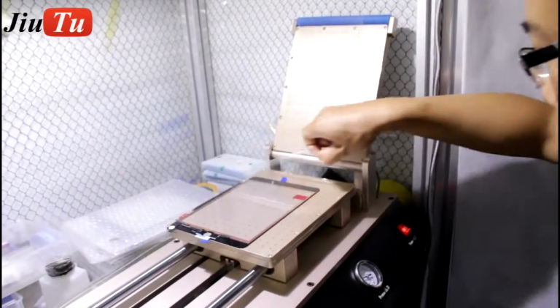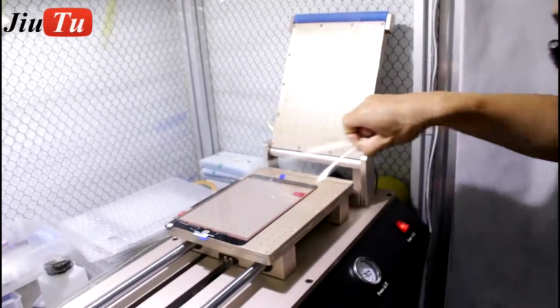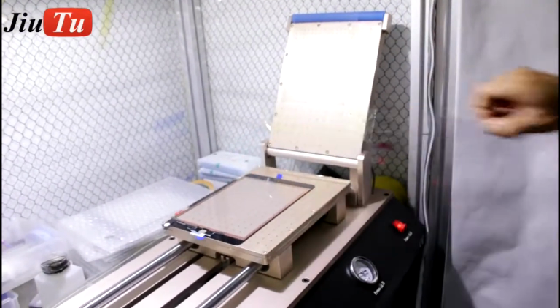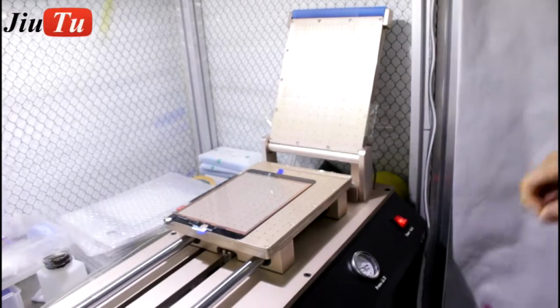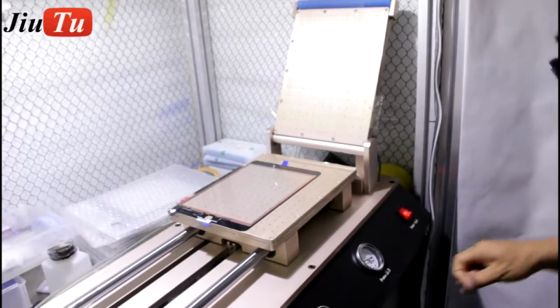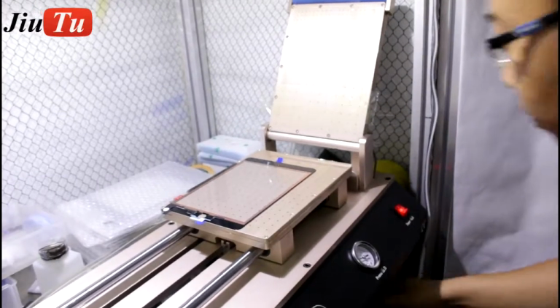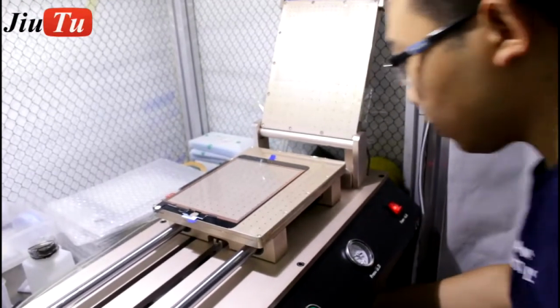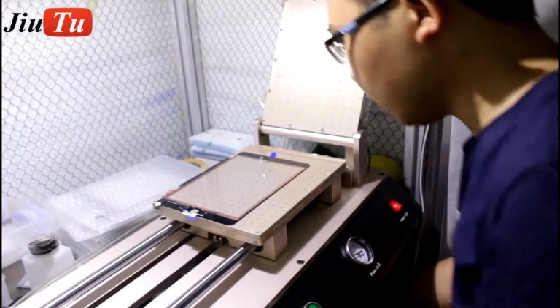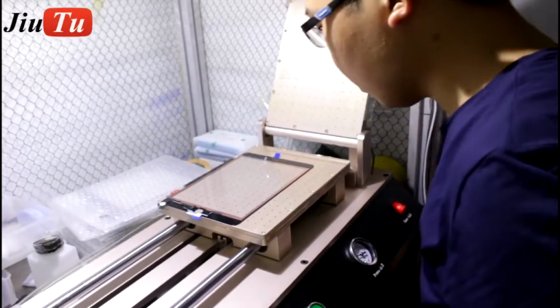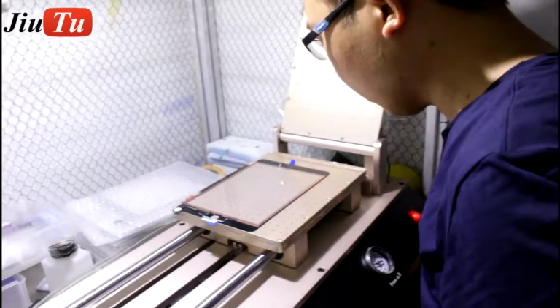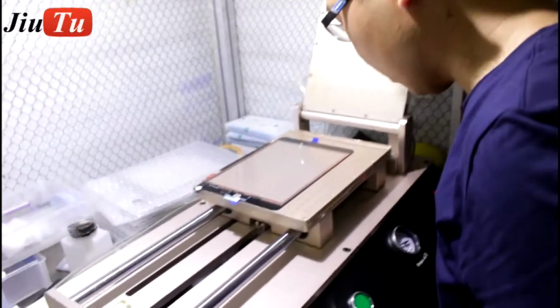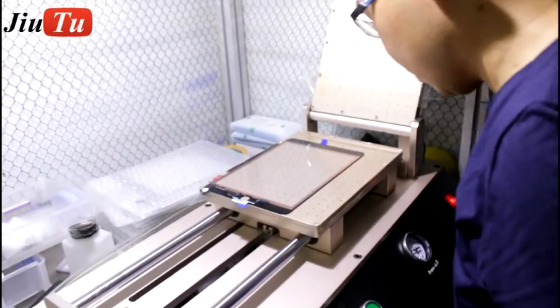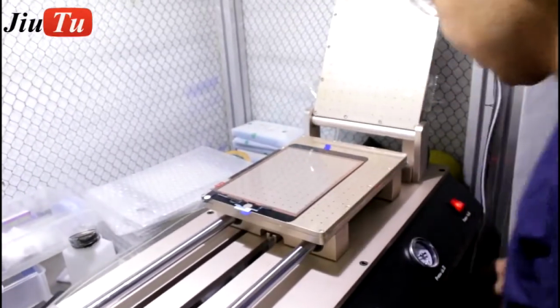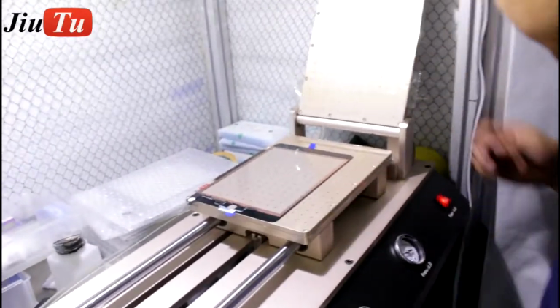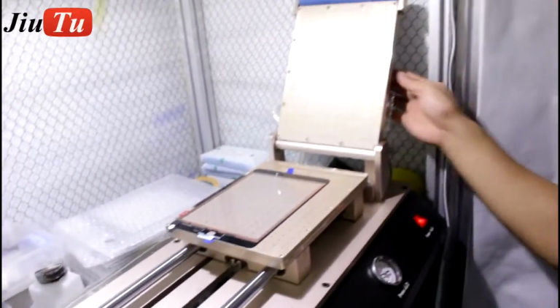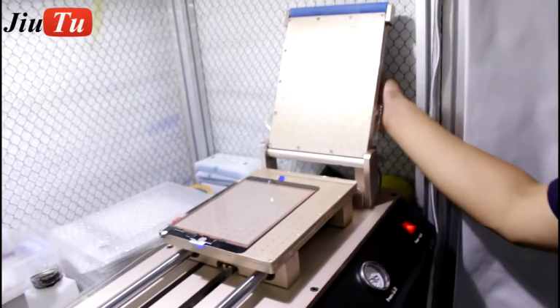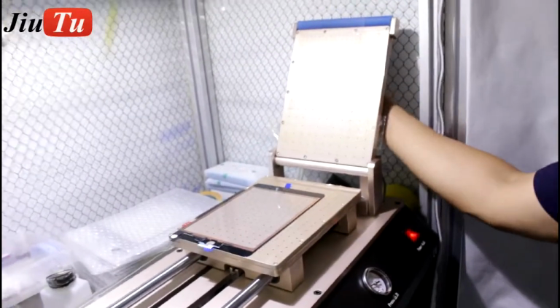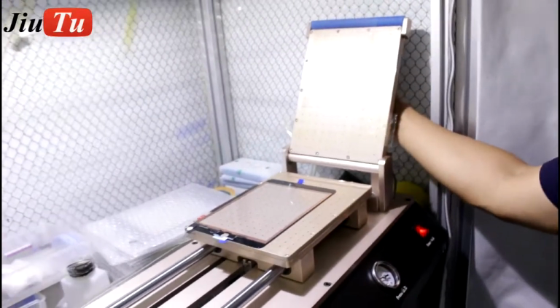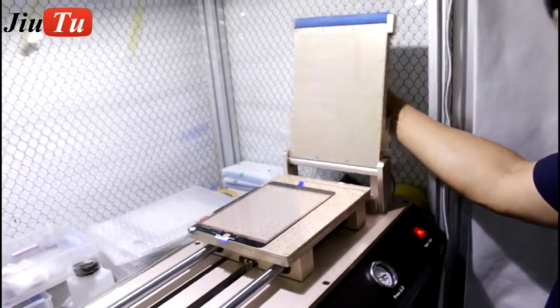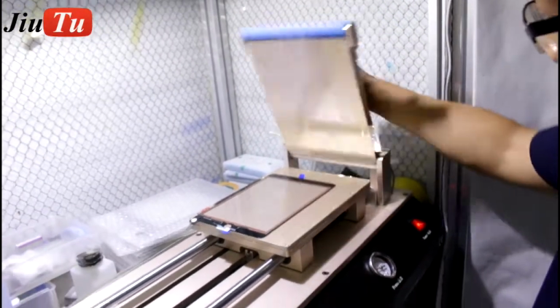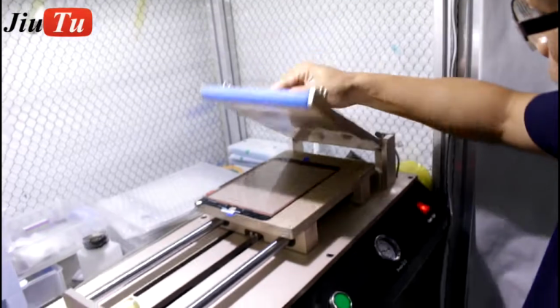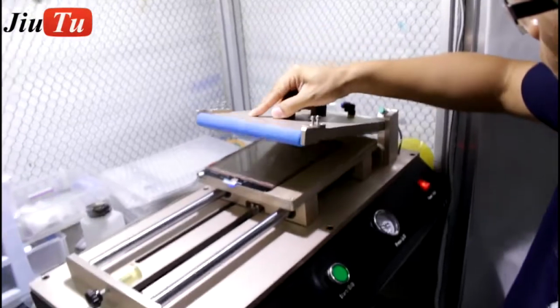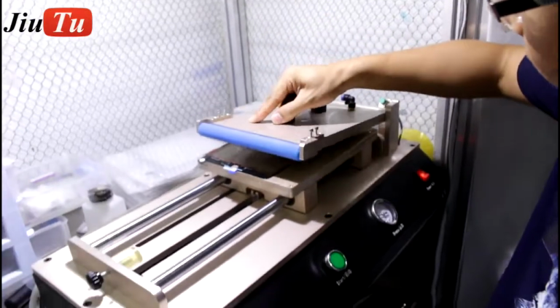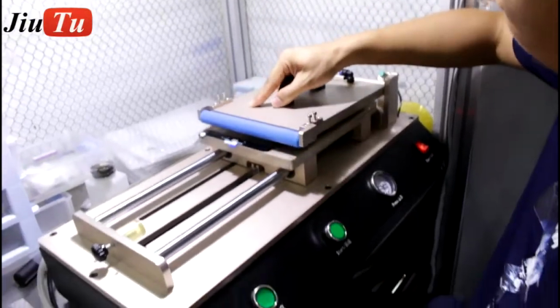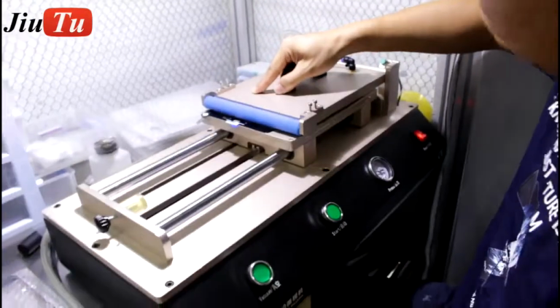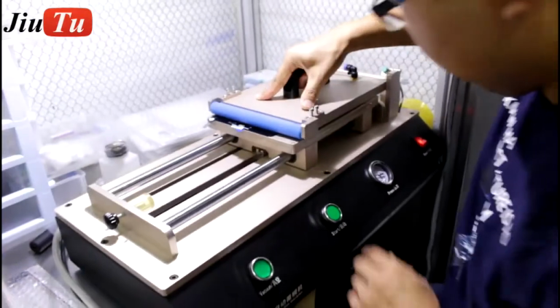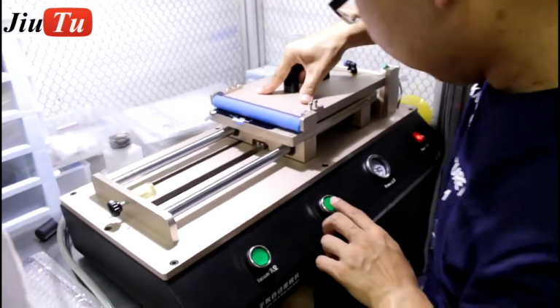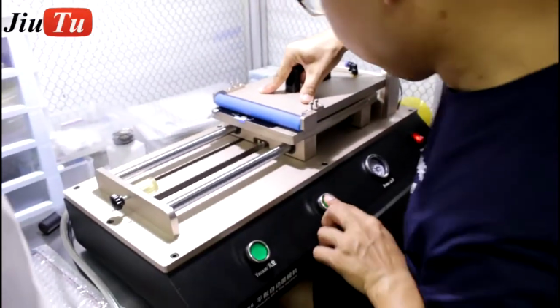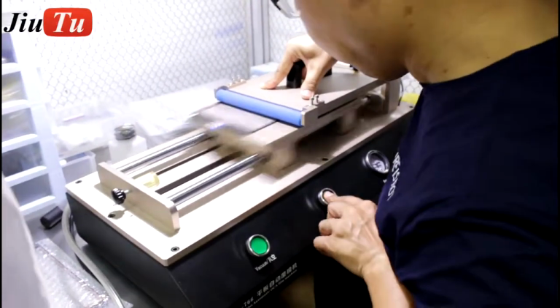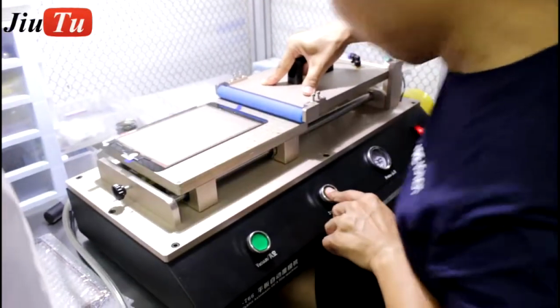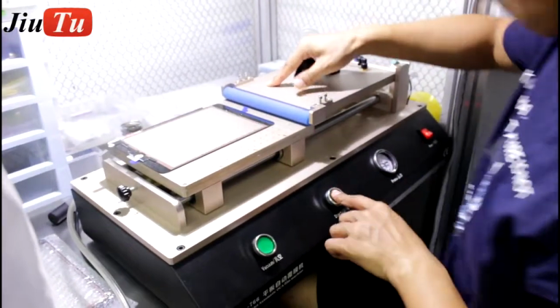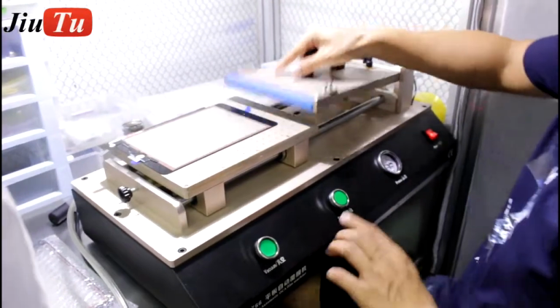This is the protector for the touch. And then press down. Click start.